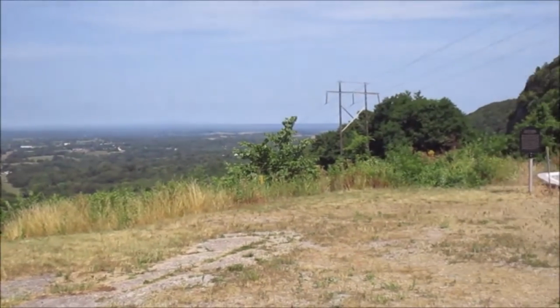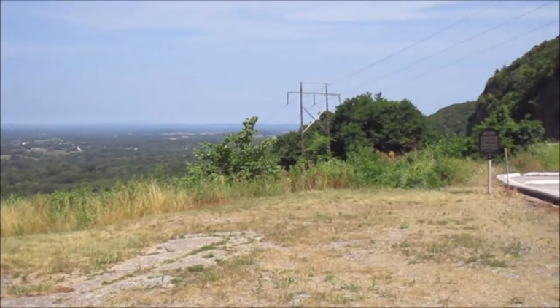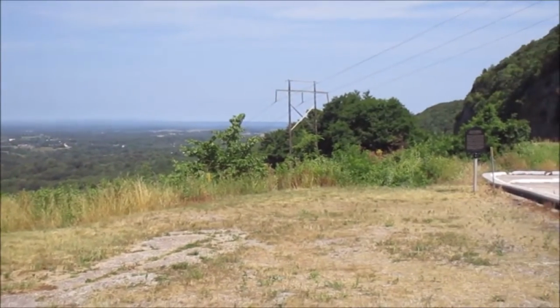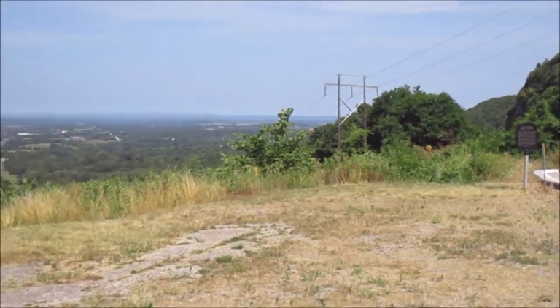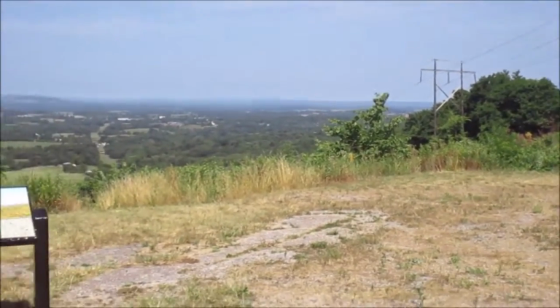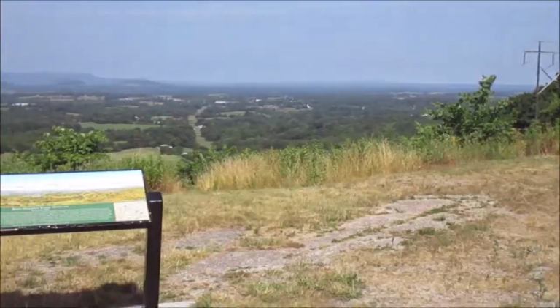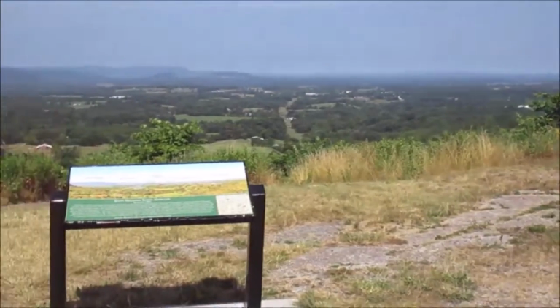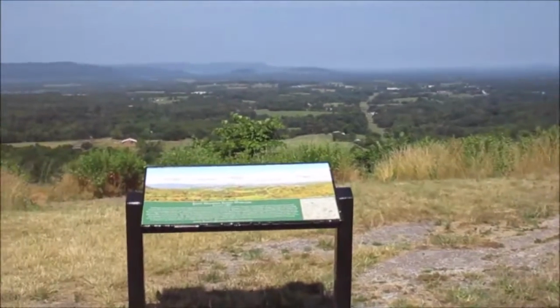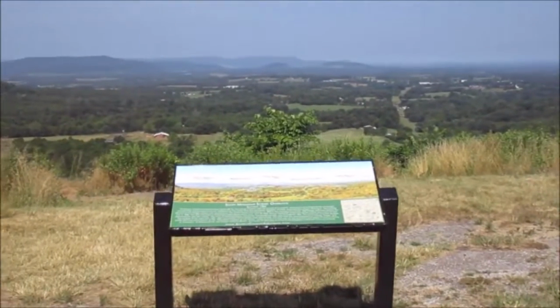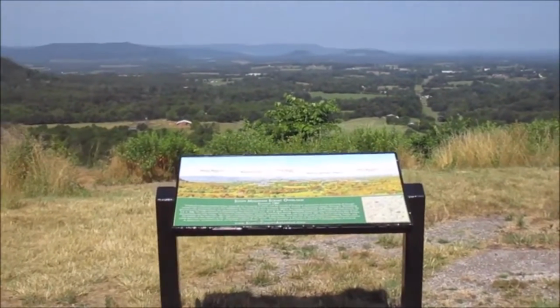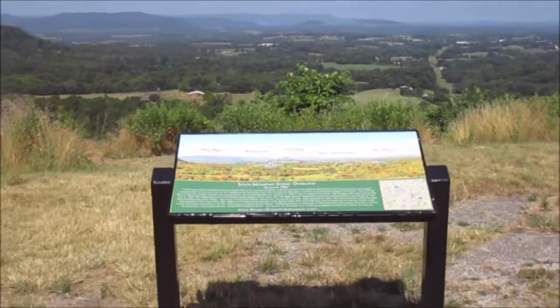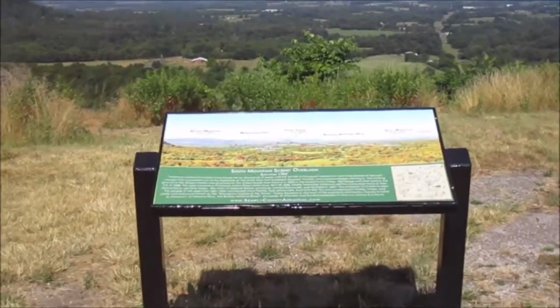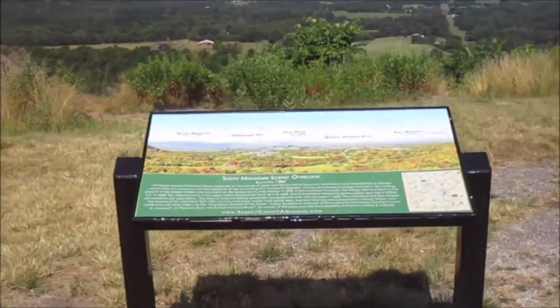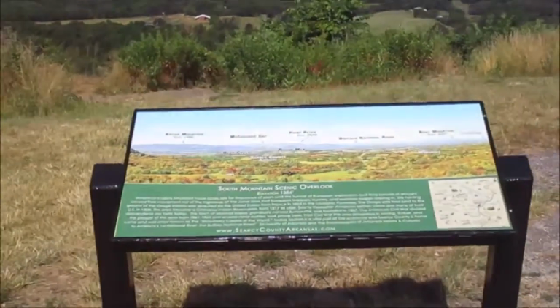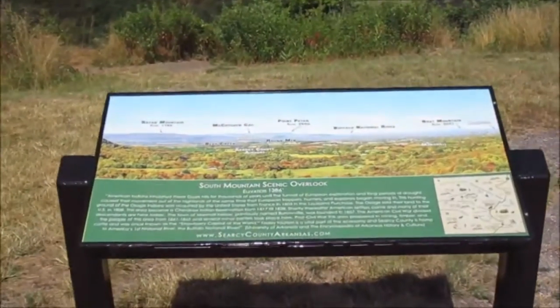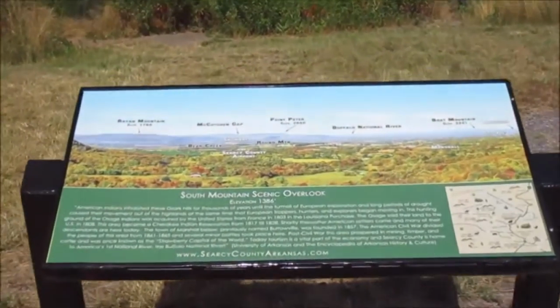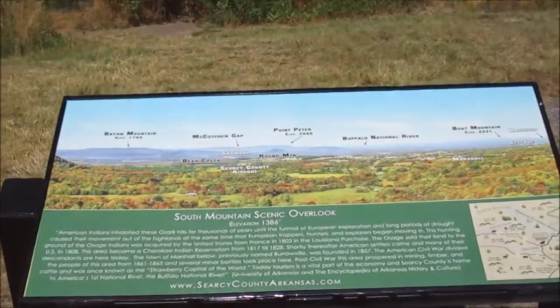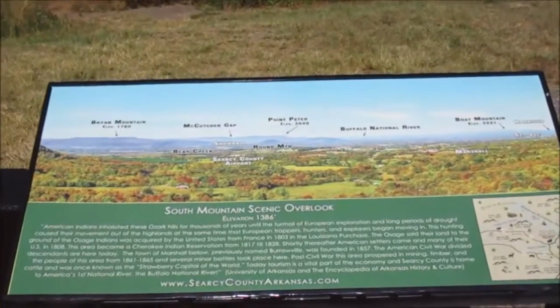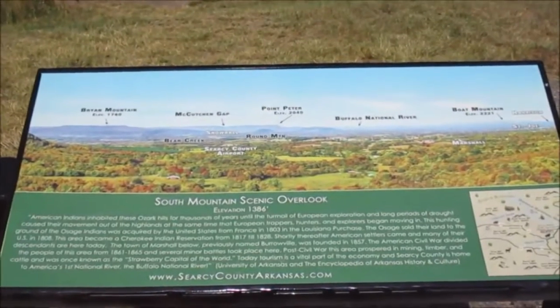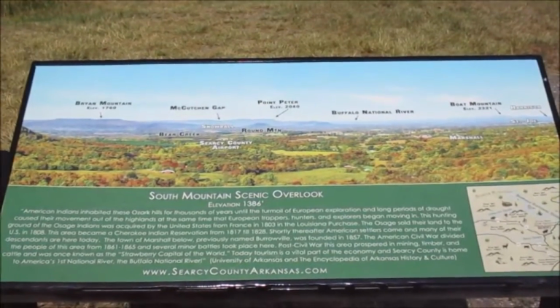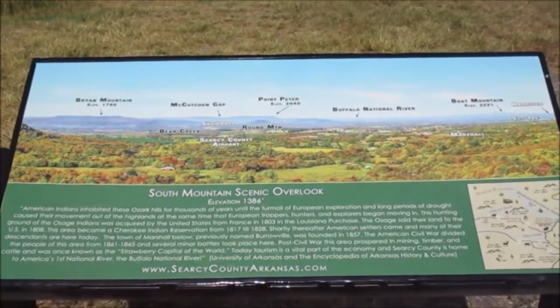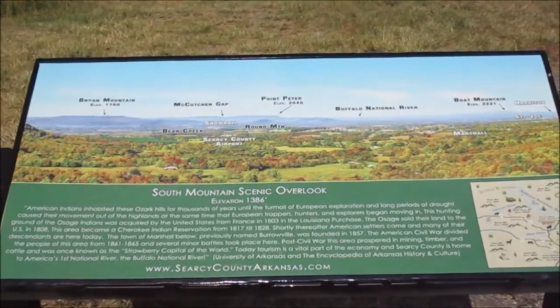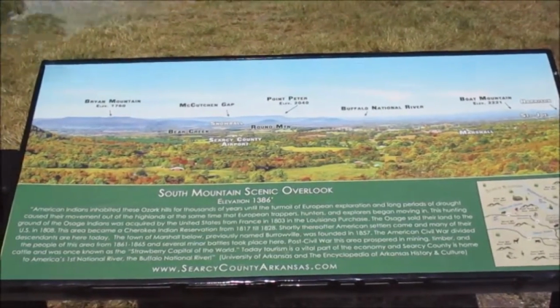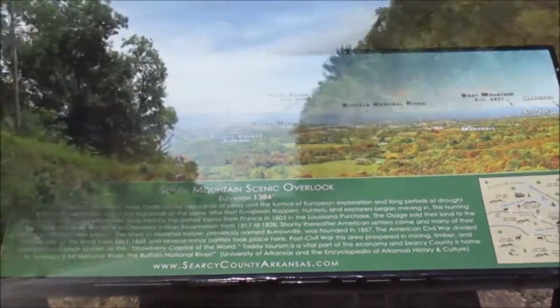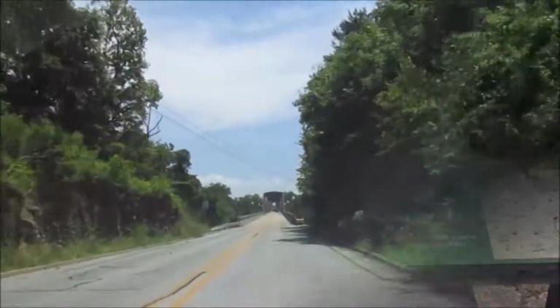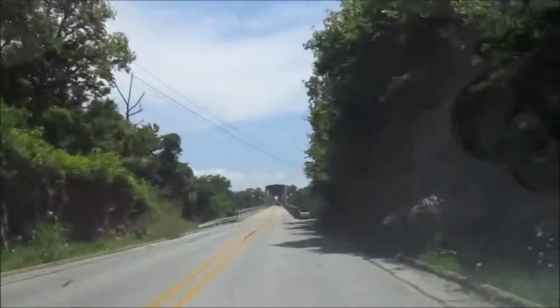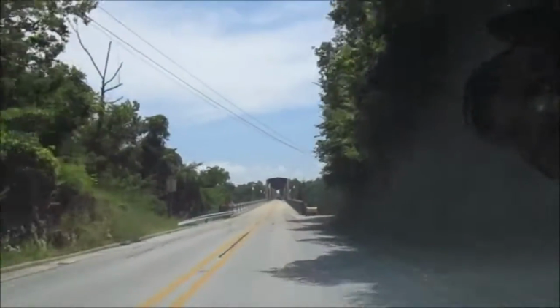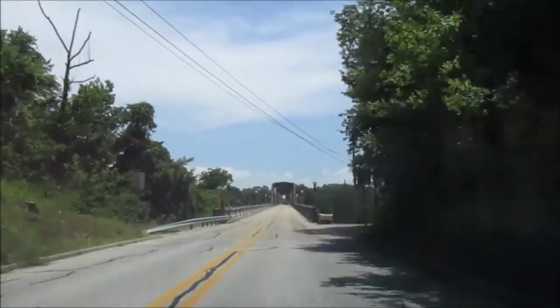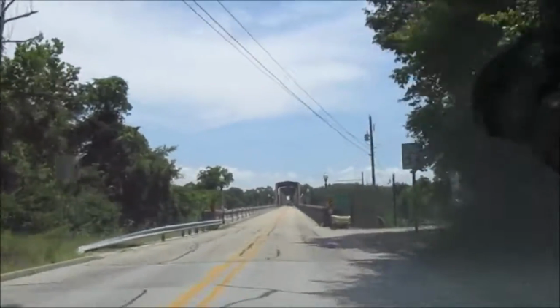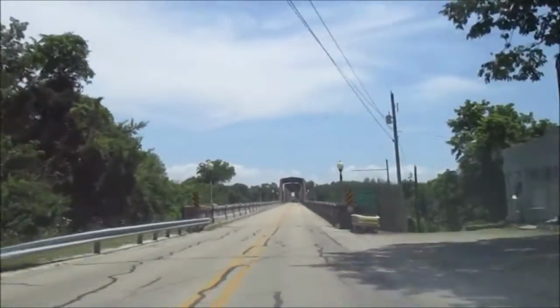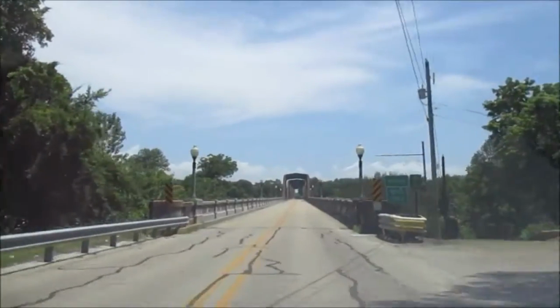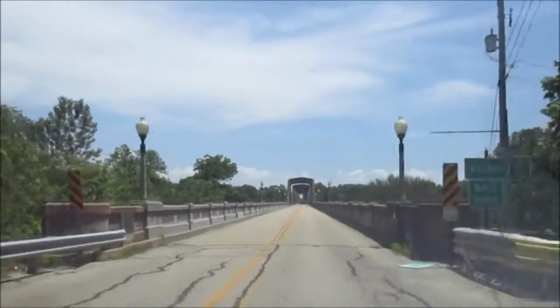The mountains you see there in the distance, we've been there in the past couple of weeks and there will be videos in the next few weeks as well. We are approaching the Cotter Bridge now in Cotter, Arkansas.